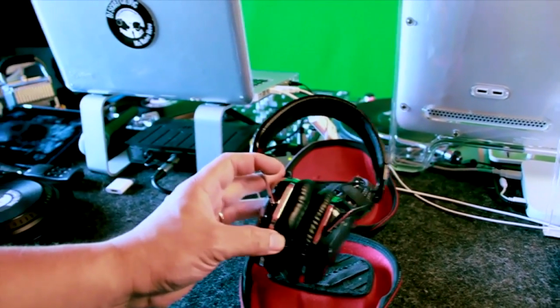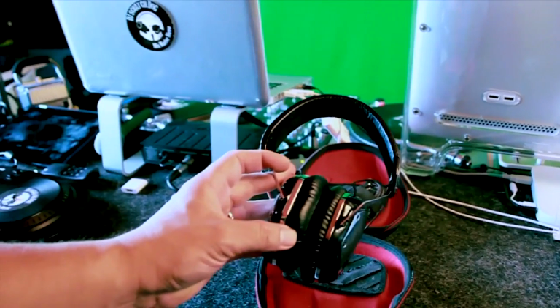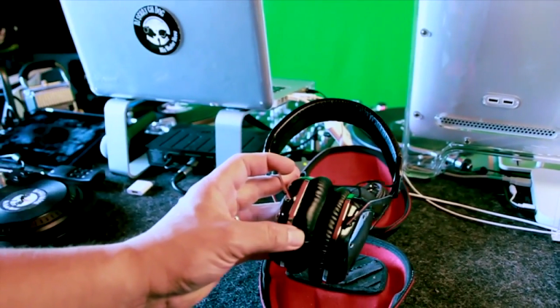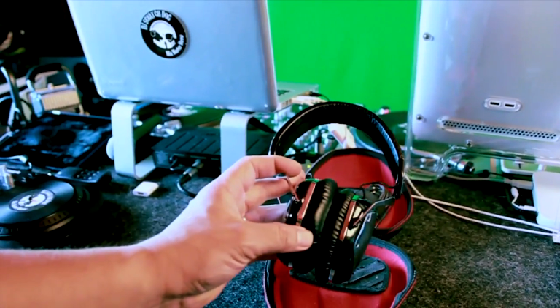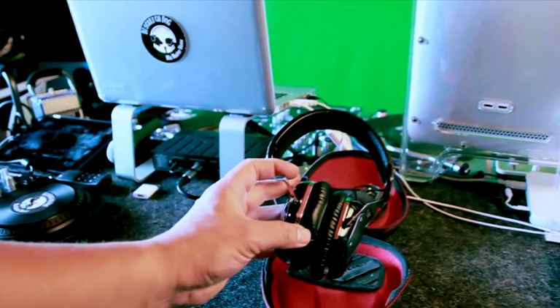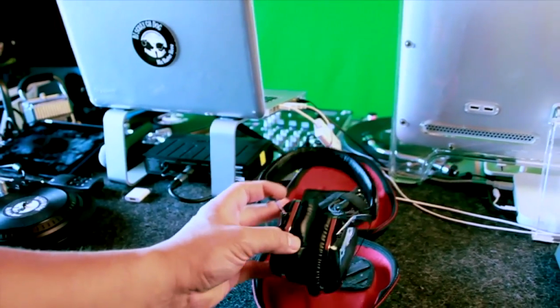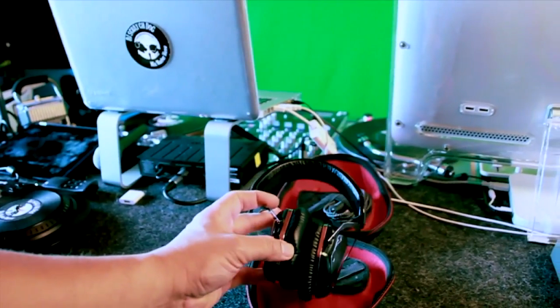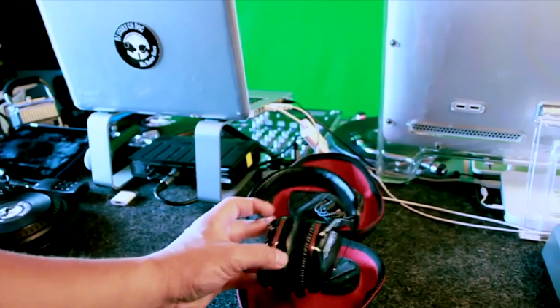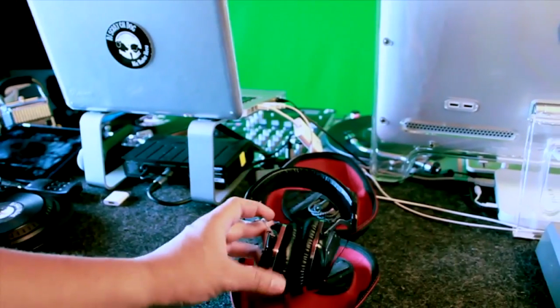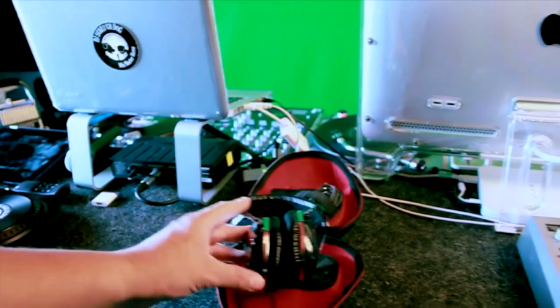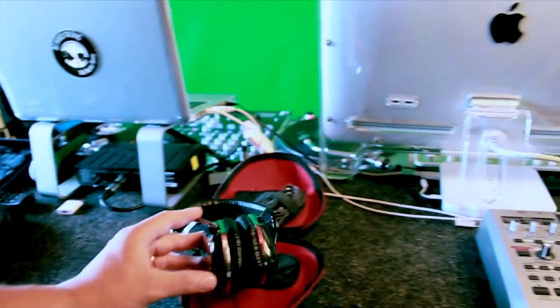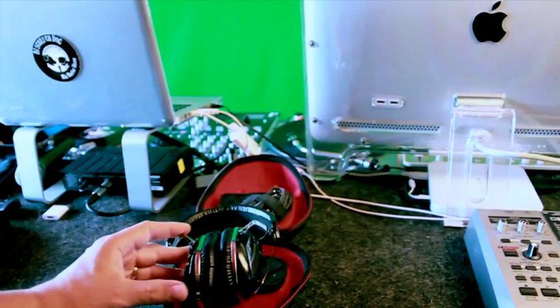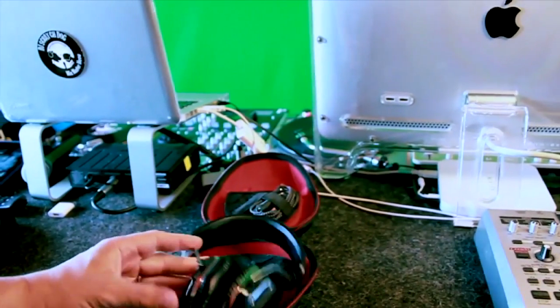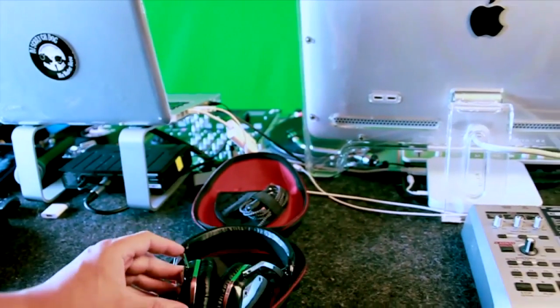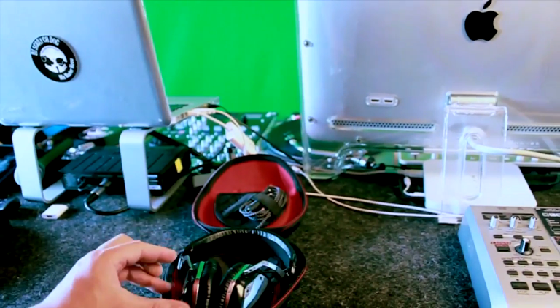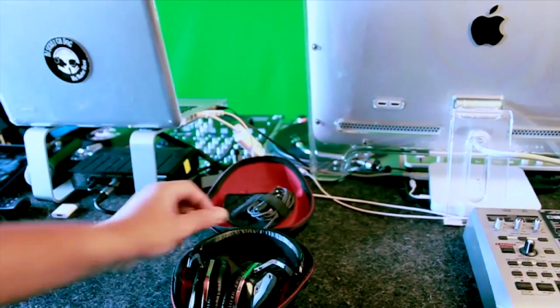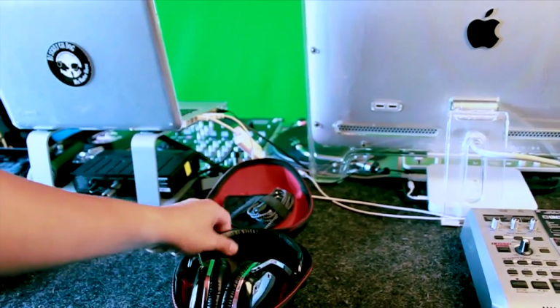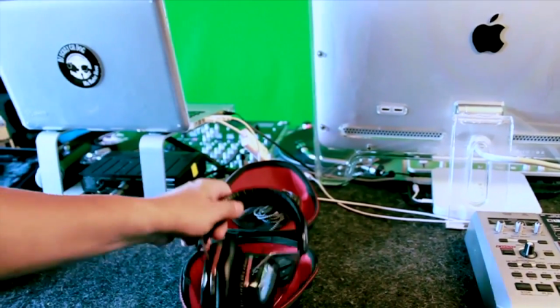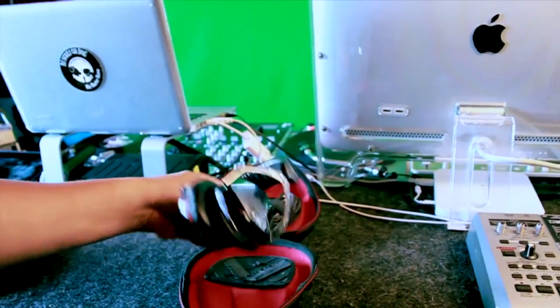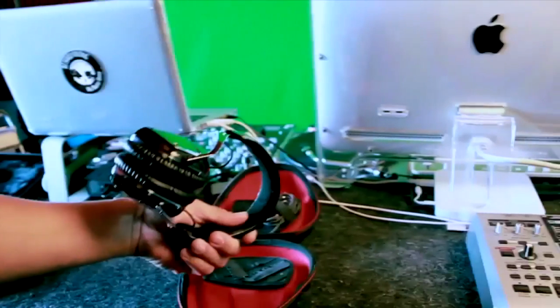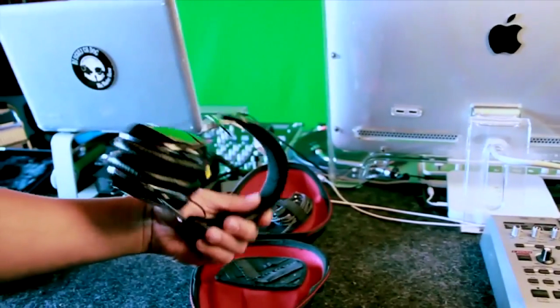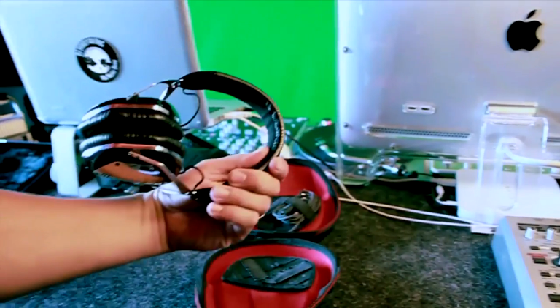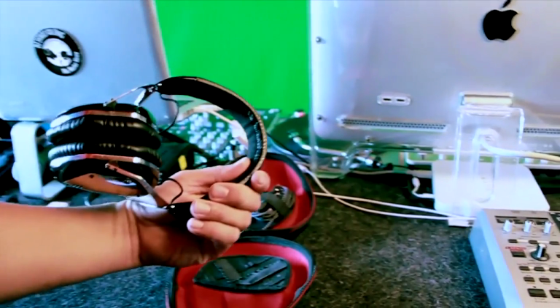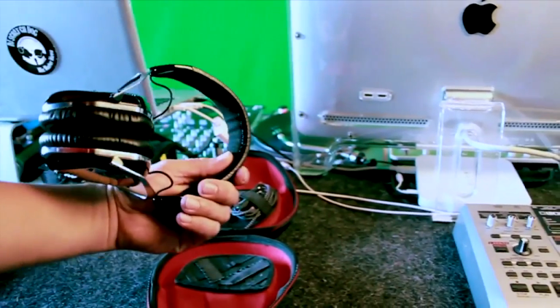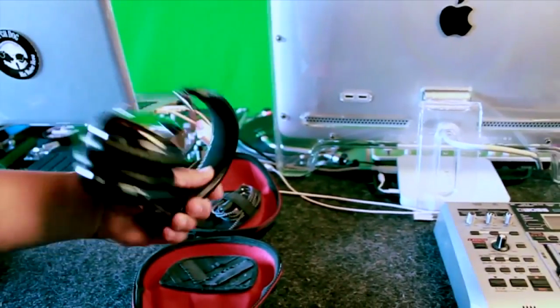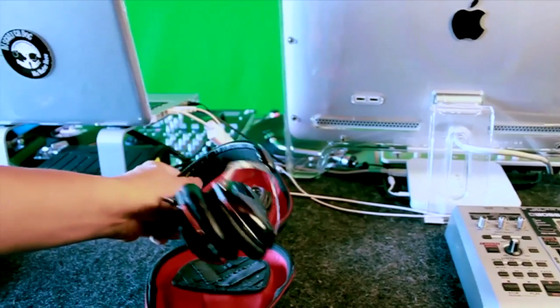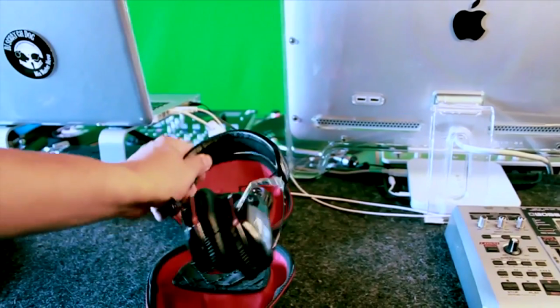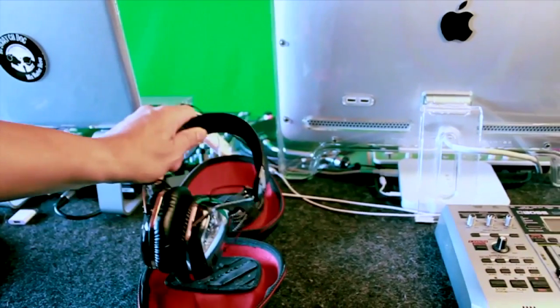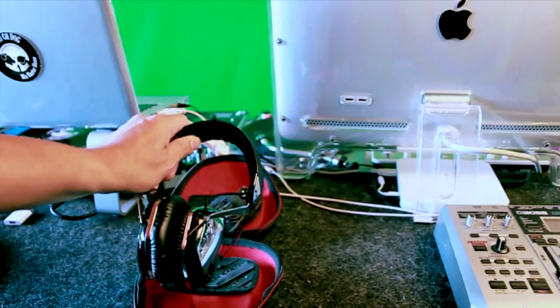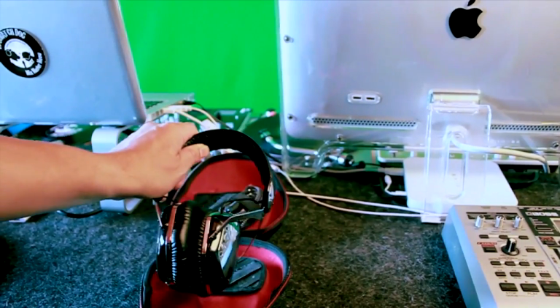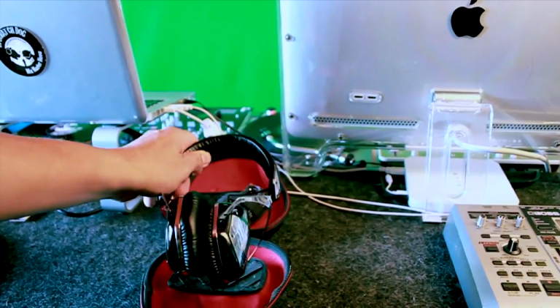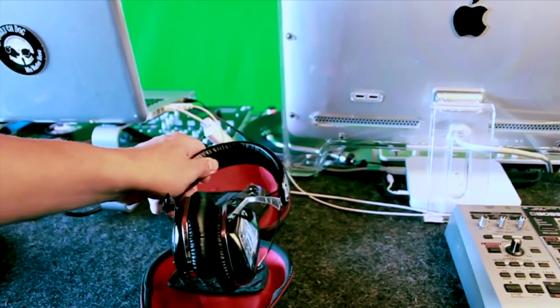Nice bass. And they cost less than those Beats by Dre headphones that fall apart every time you drop them. That's right, I said that.